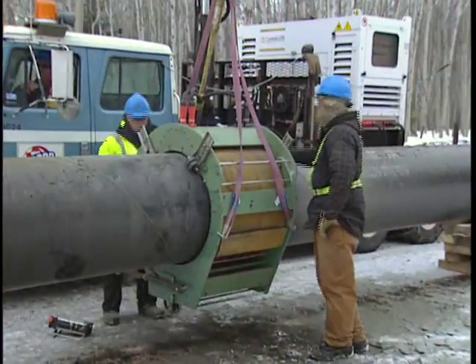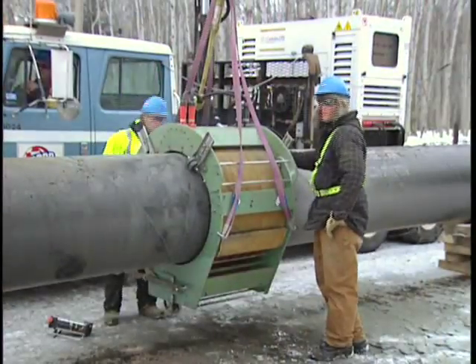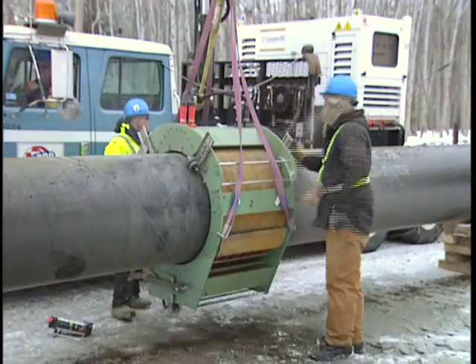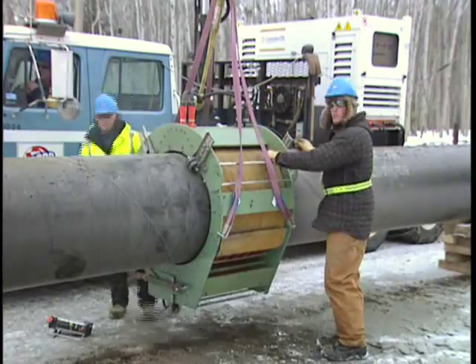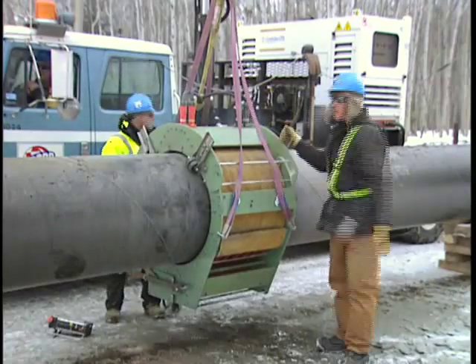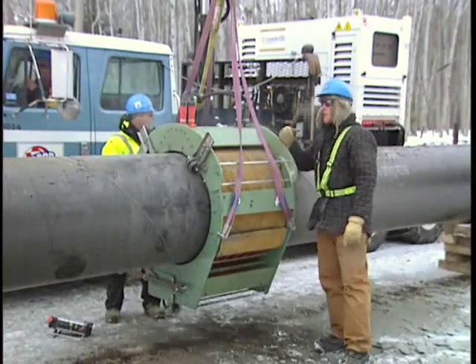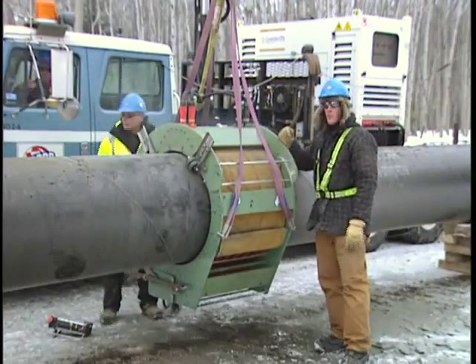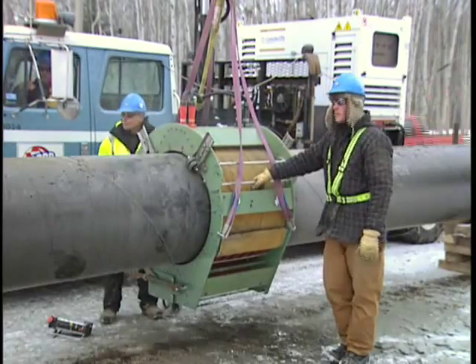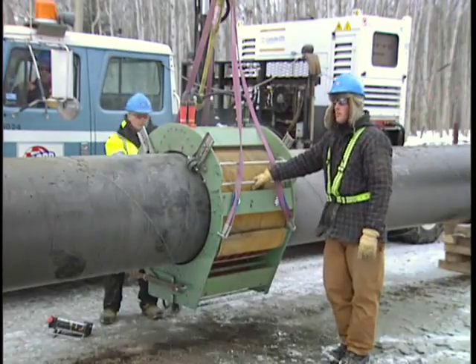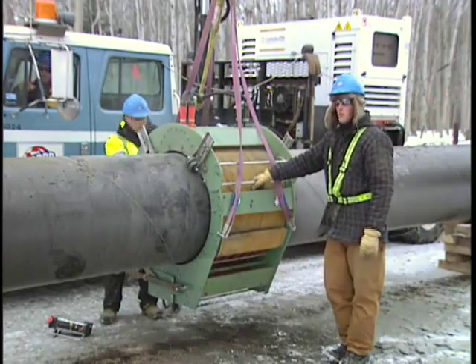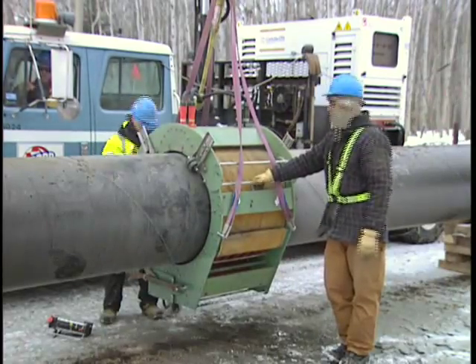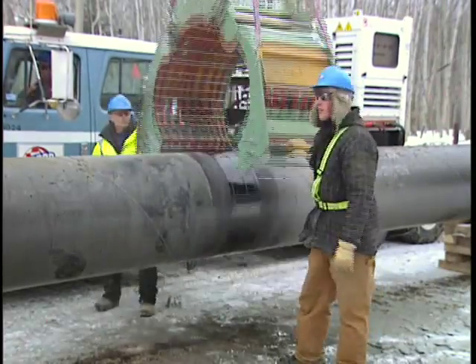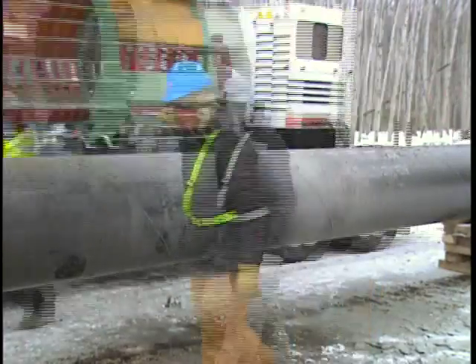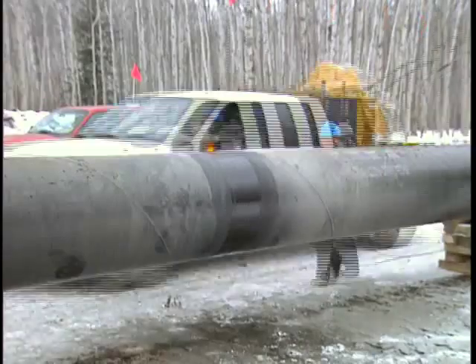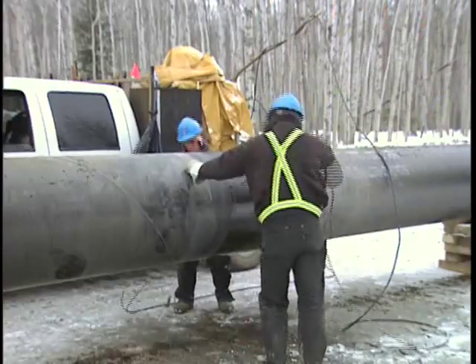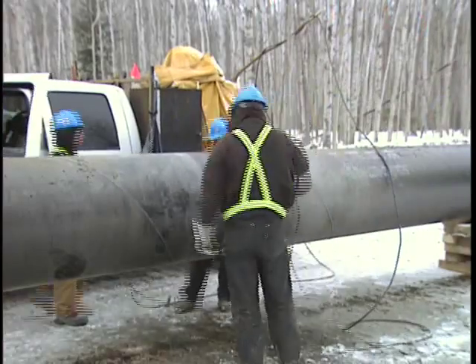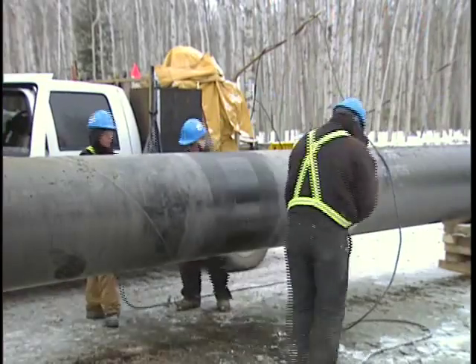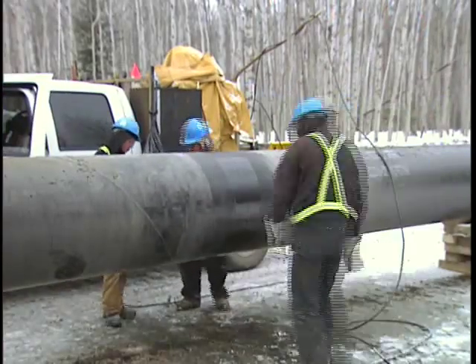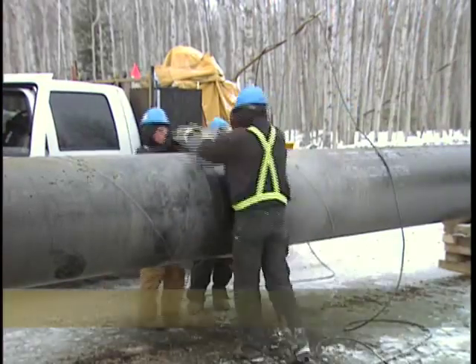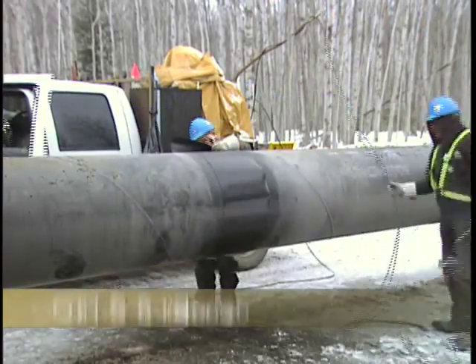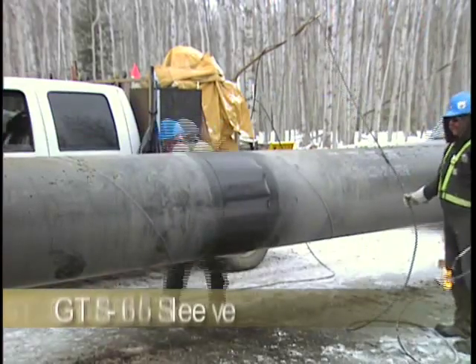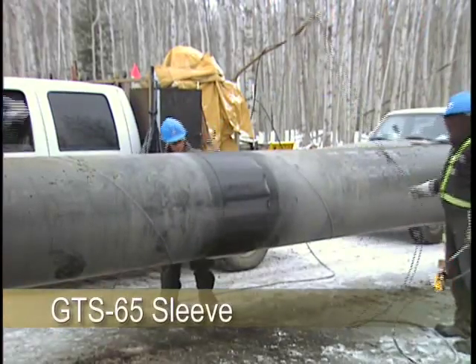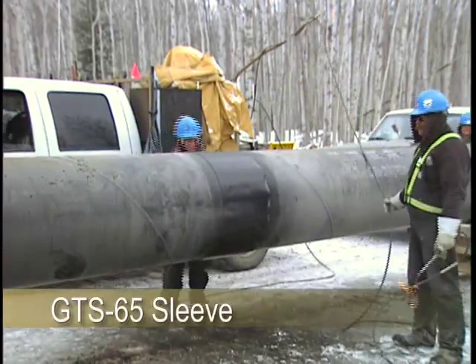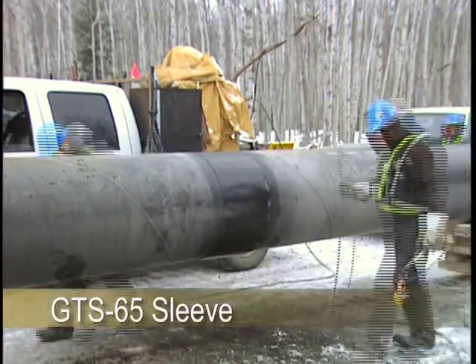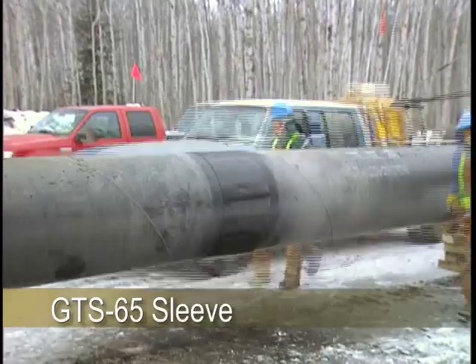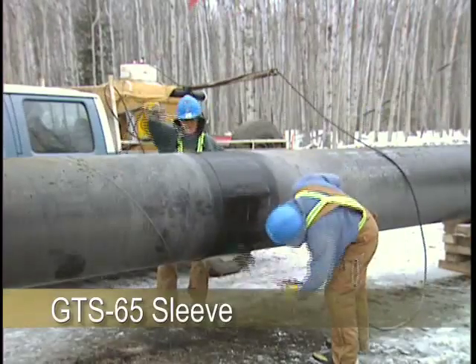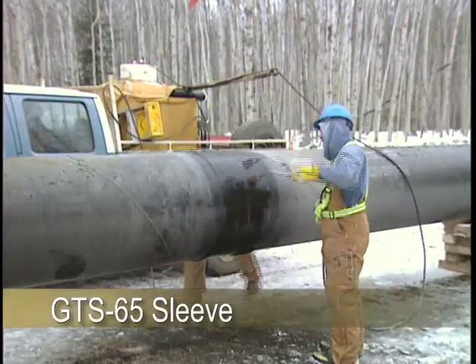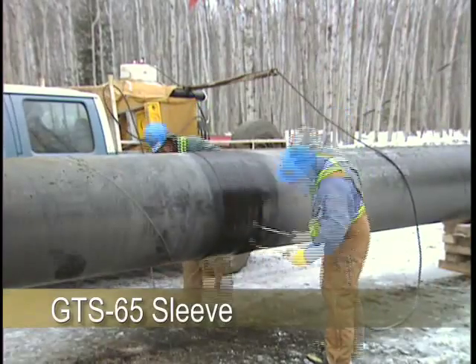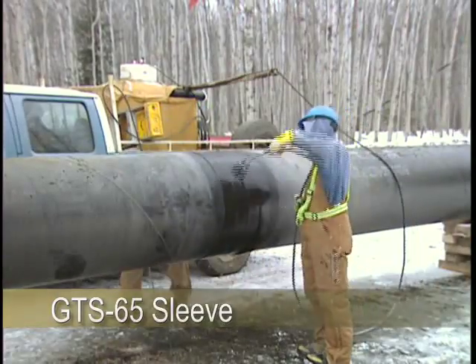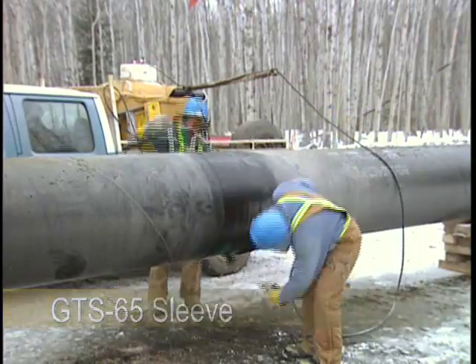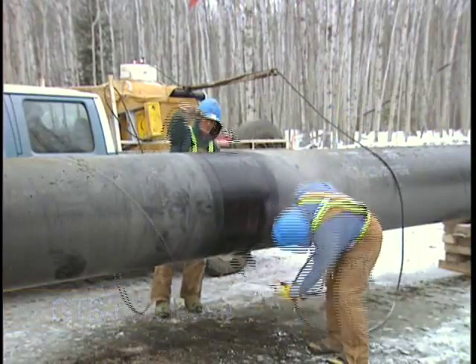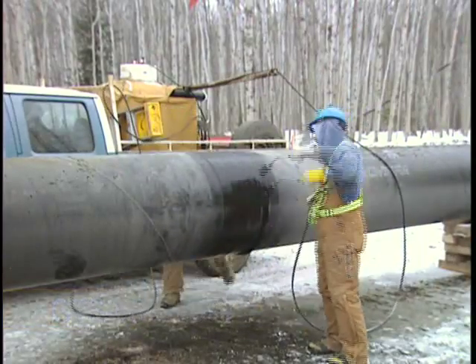After the paint crew moves on, the next coil comes in and force-cures the epoxy, bringing that temperature up to about 100 degrees C. Once they move on, the next group comes in and applies the sleeve. Then the next truck comes after that and shrinks it down.